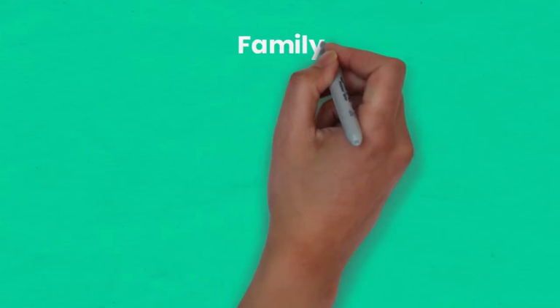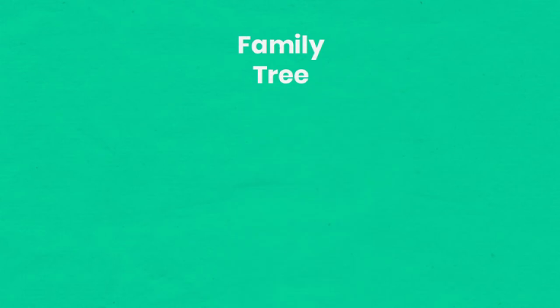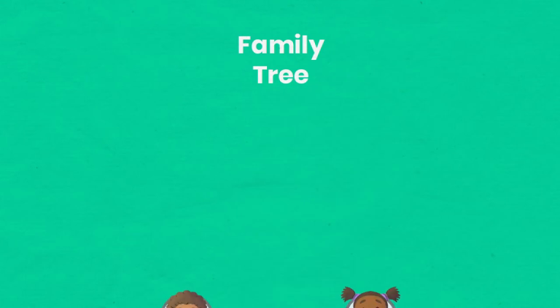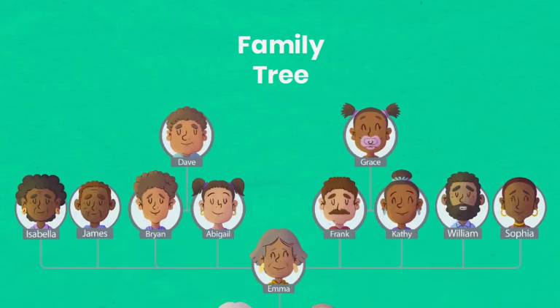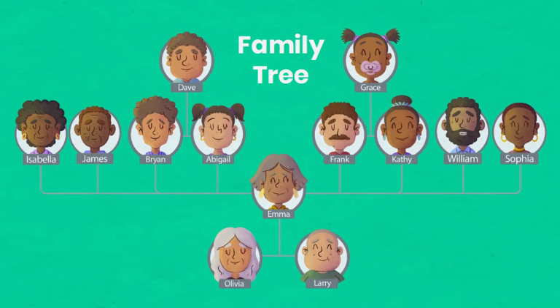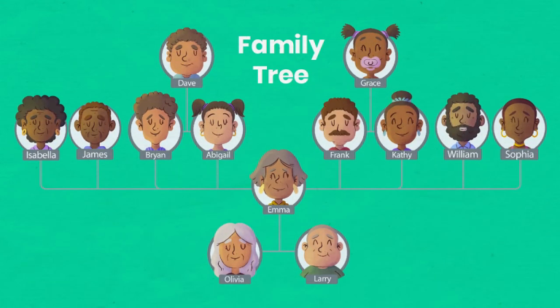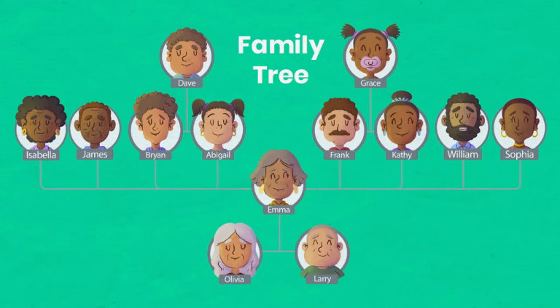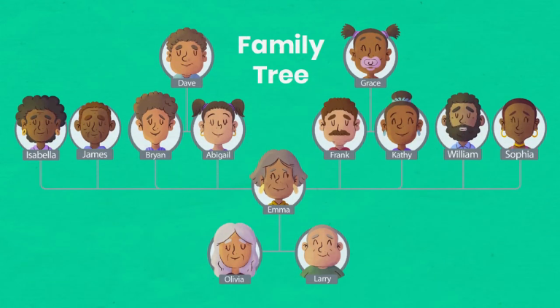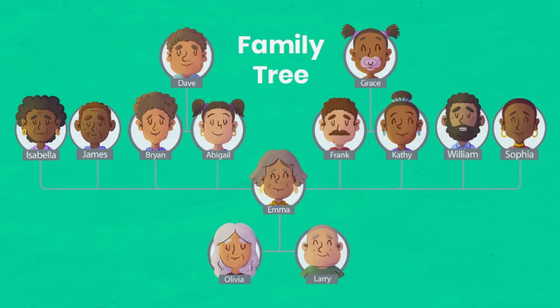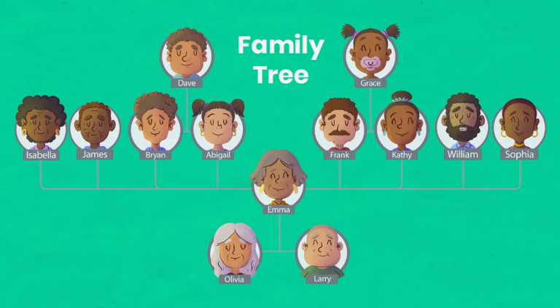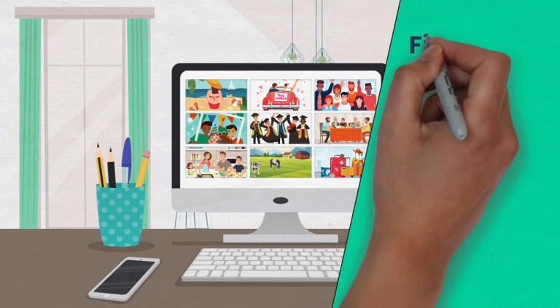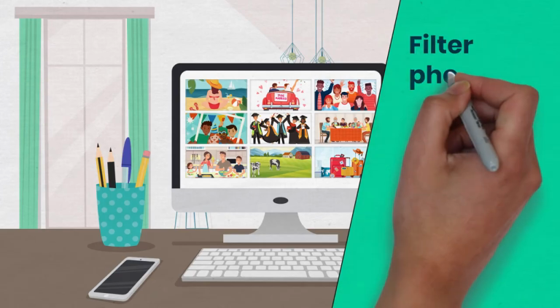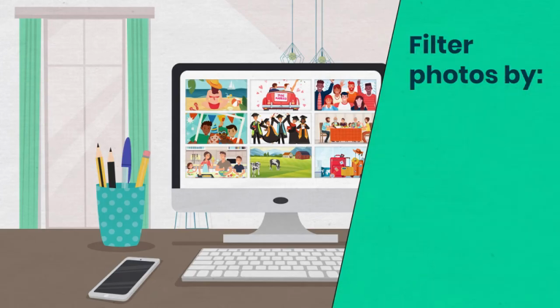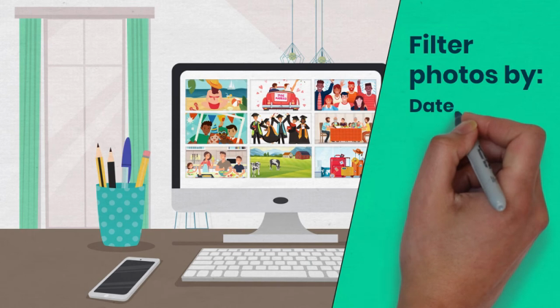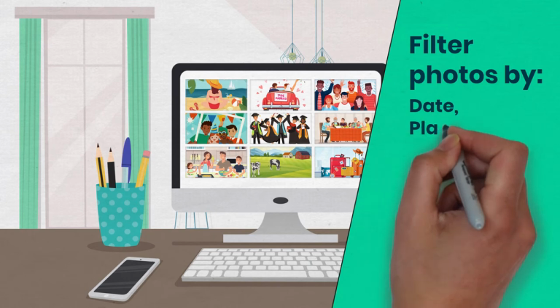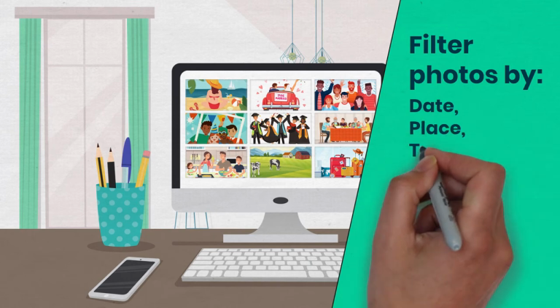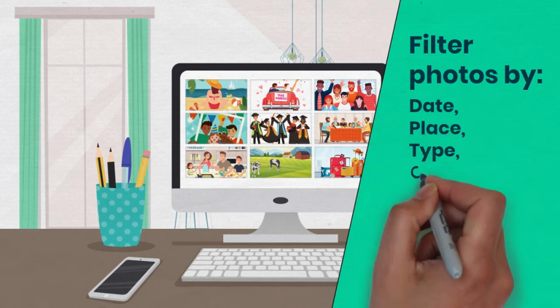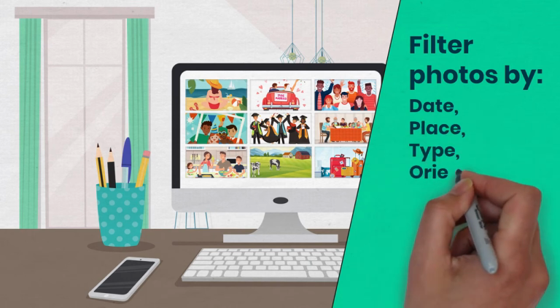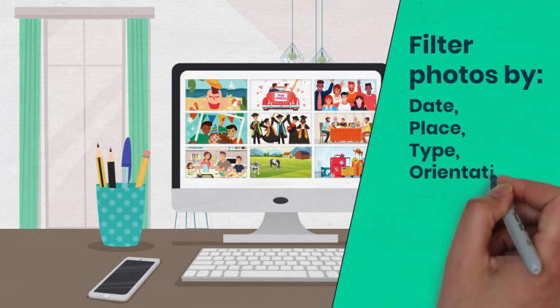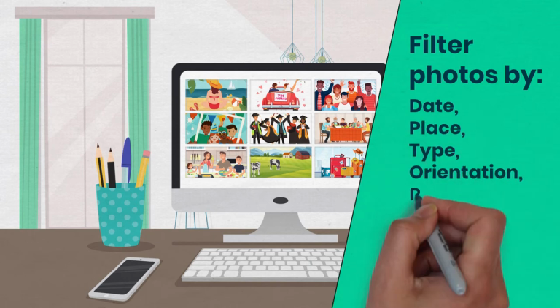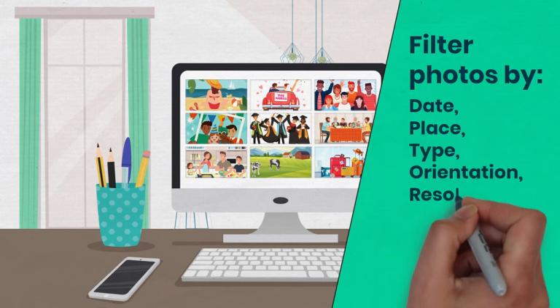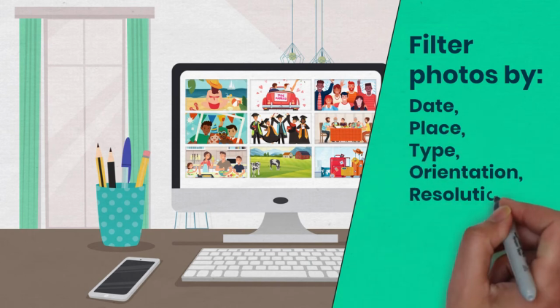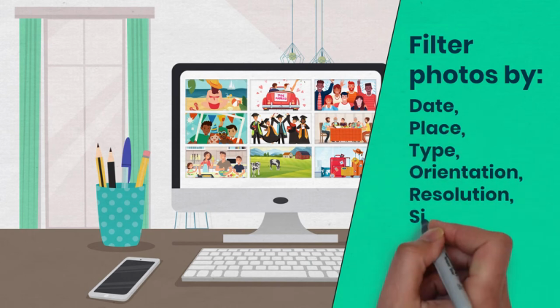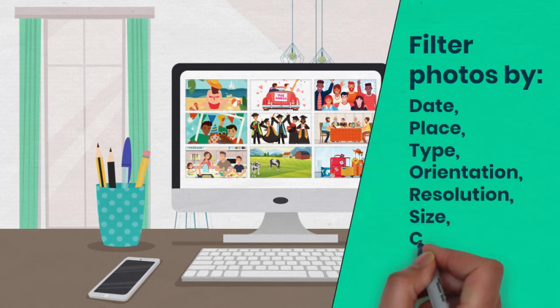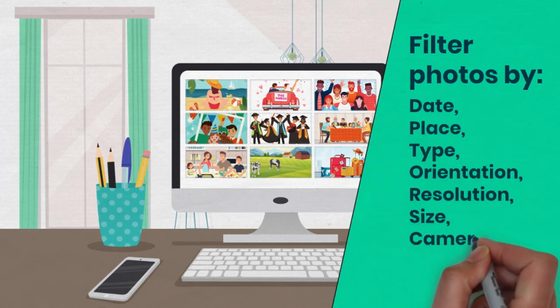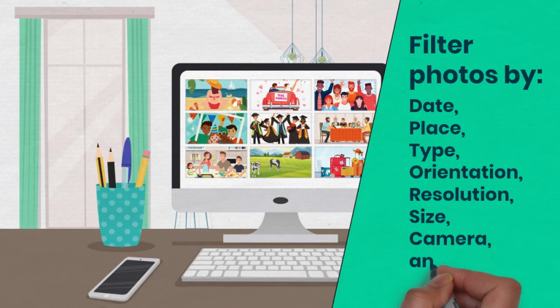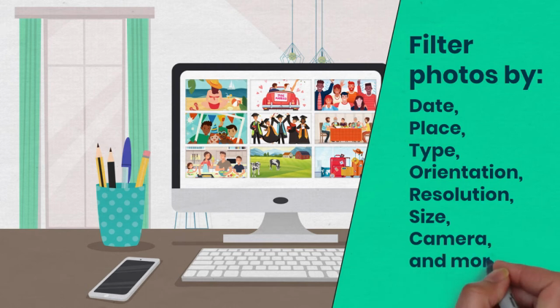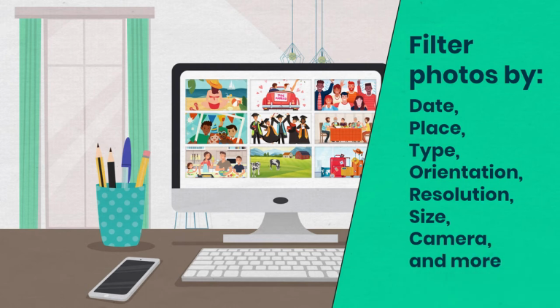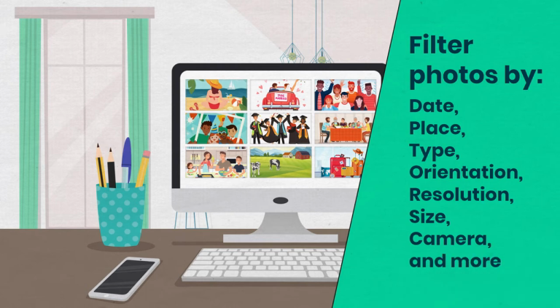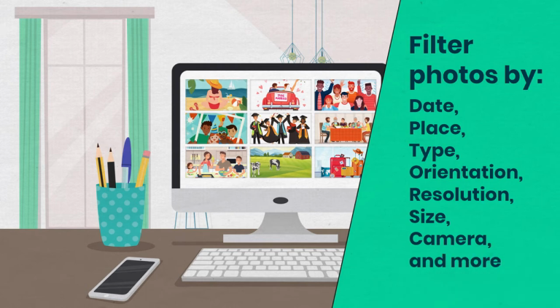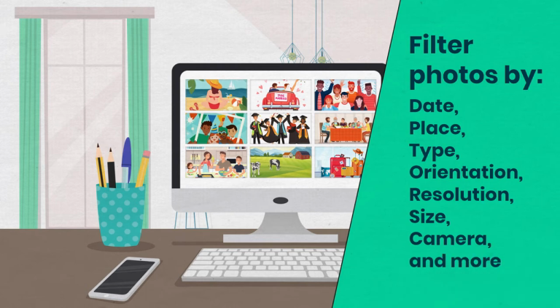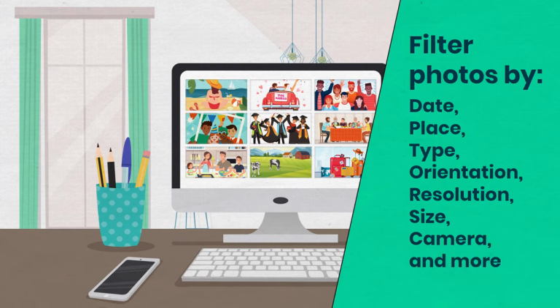Lemu's family trees make finding the photos of your loved ones easier than ever, and you can filter photos by date, place, type, orientation, resolution, size, camera, and more to find the right photo in no time.